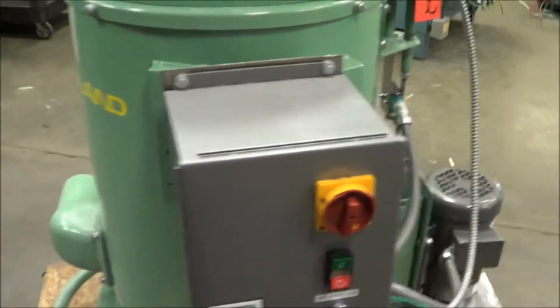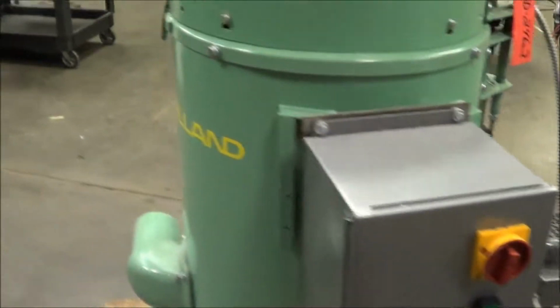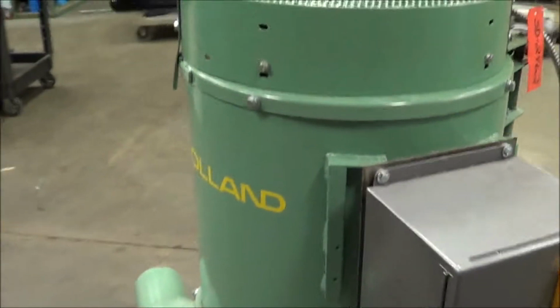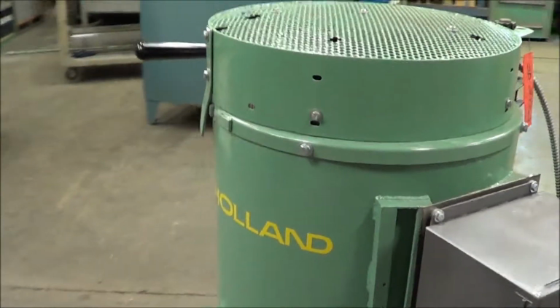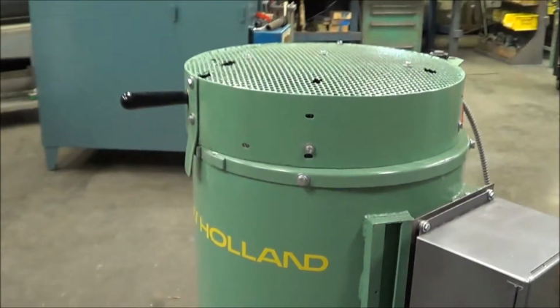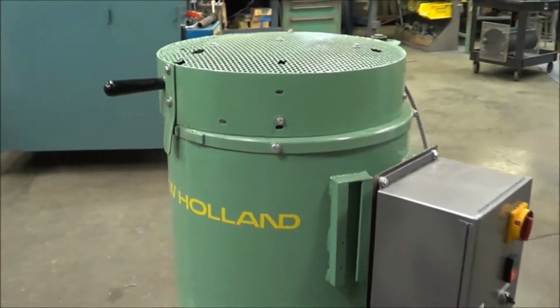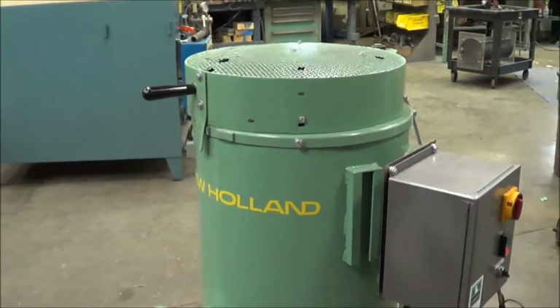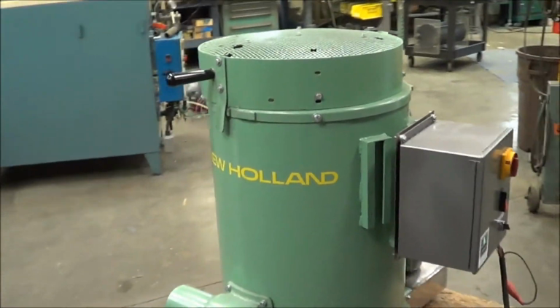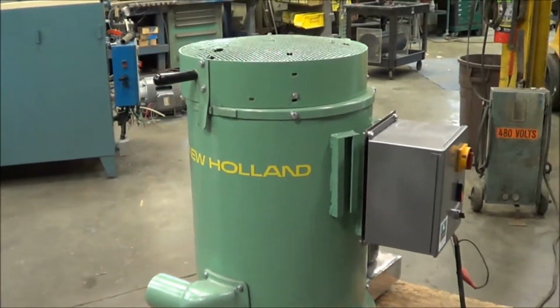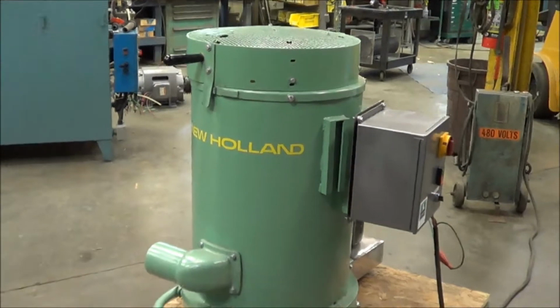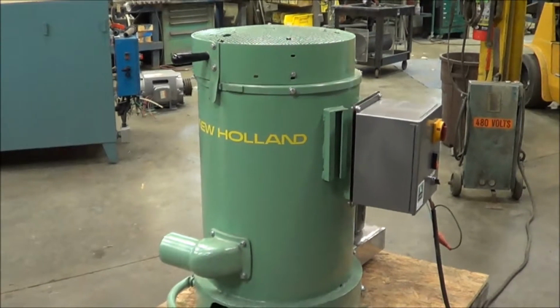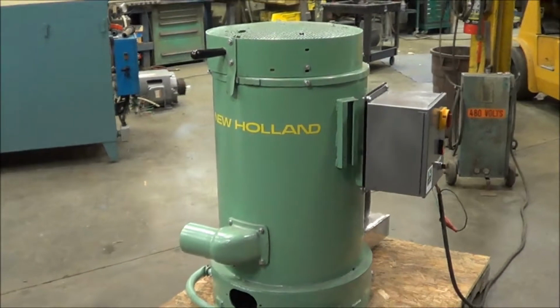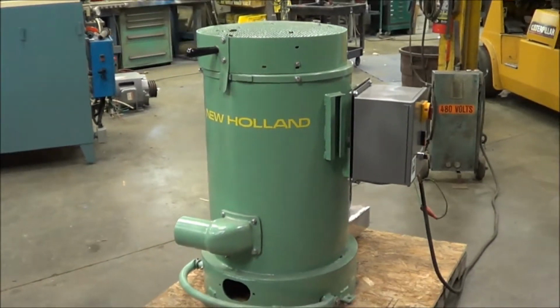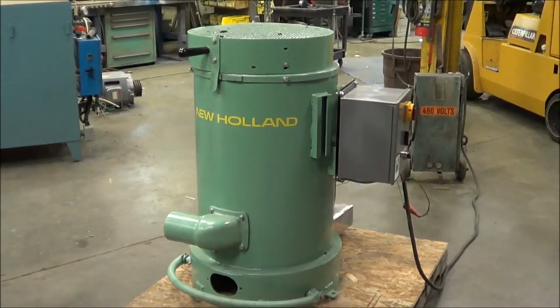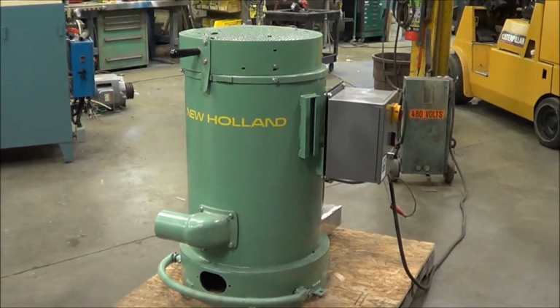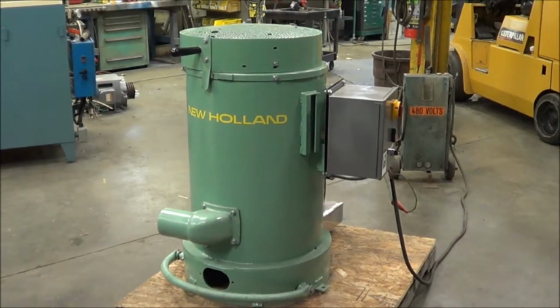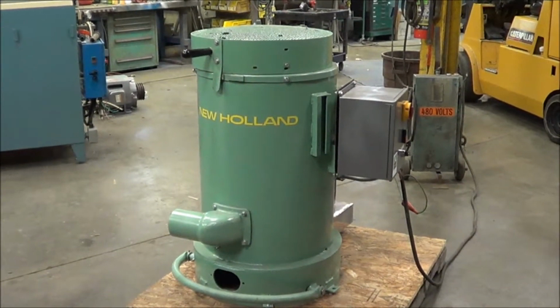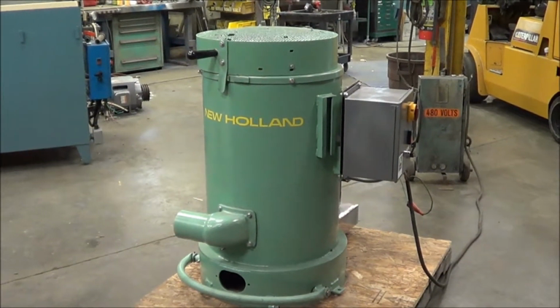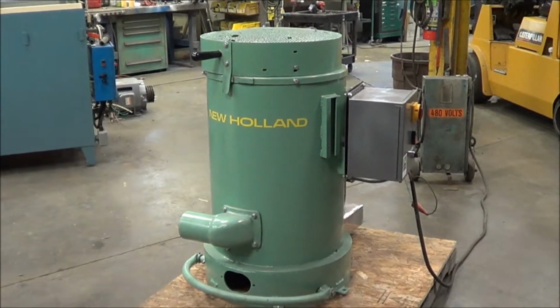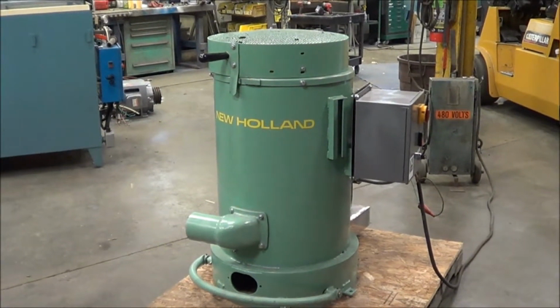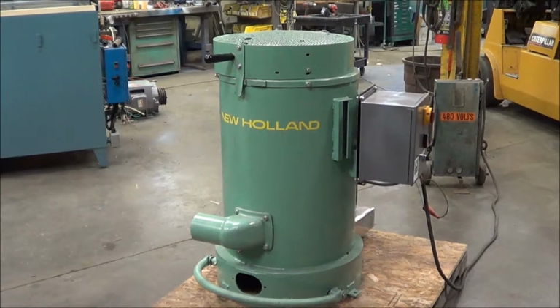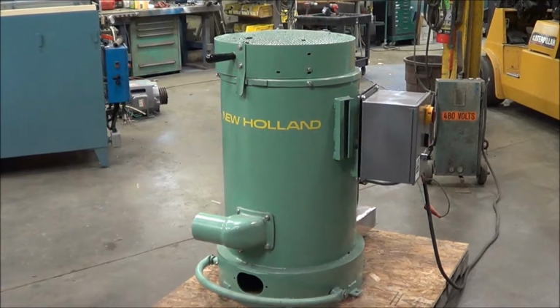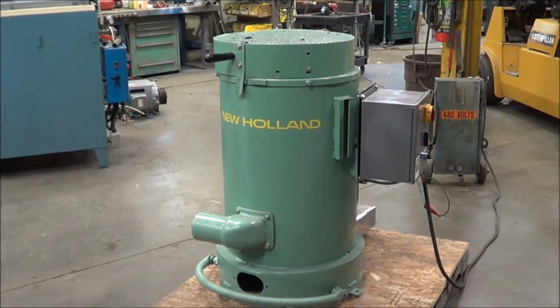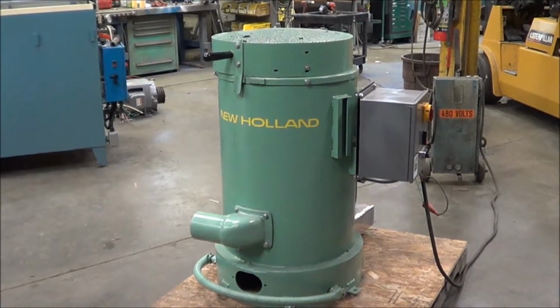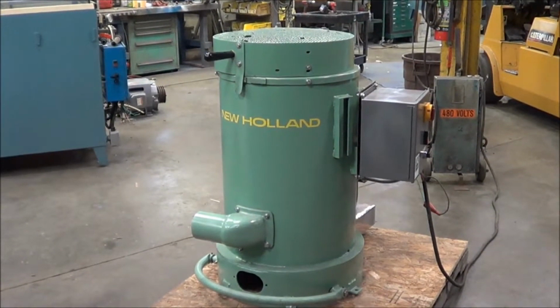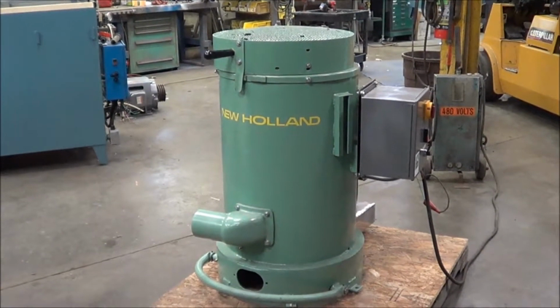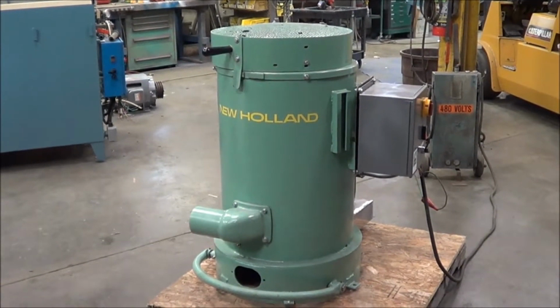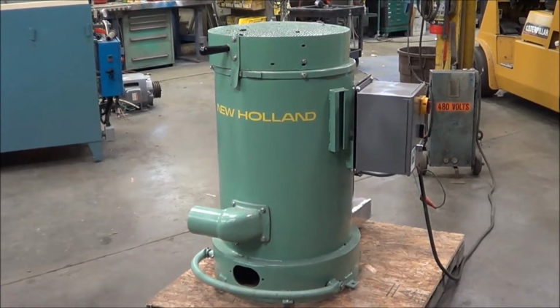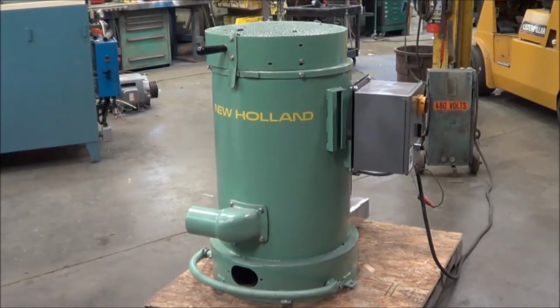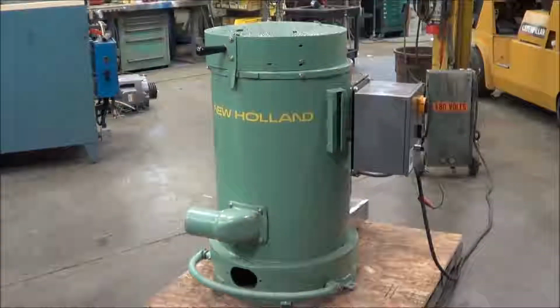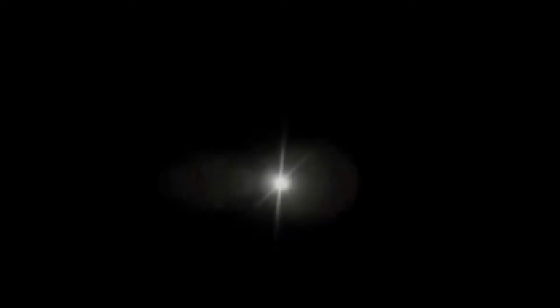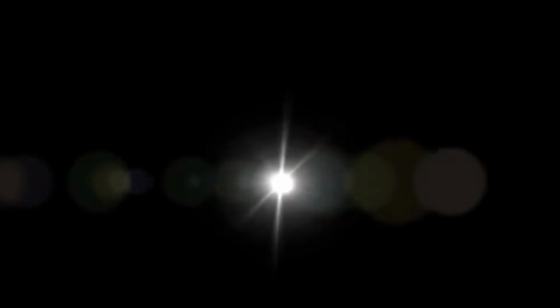If you're interested in this New Holland spin dryer or any metal finishing and waste room equipment, please contact Land Co. at 616-887-8300 or online at www.LandCo-Corp.com. Thank you for watching. Have a good day.